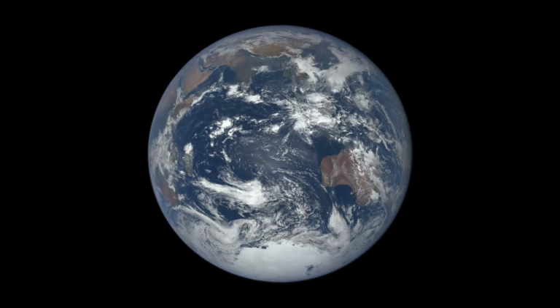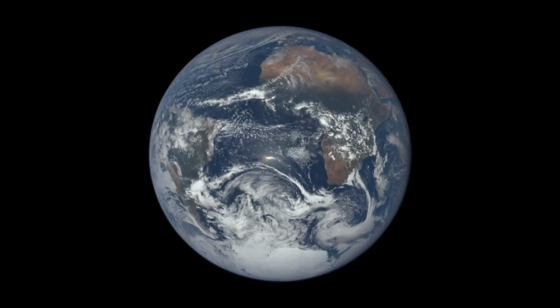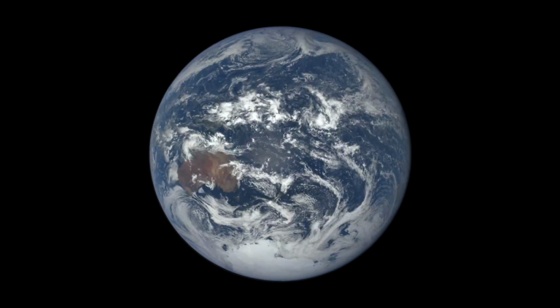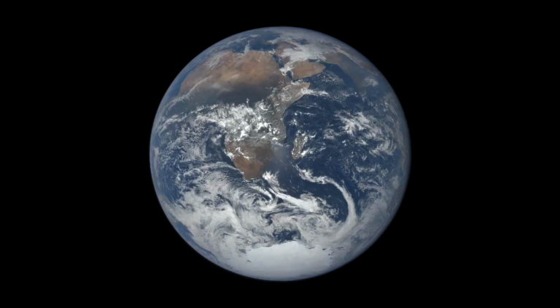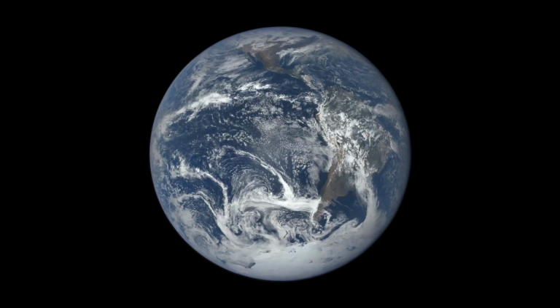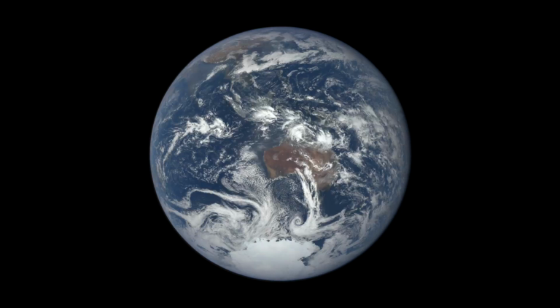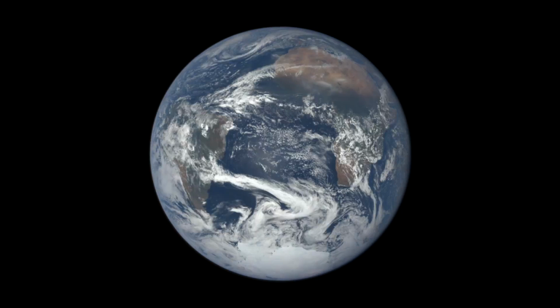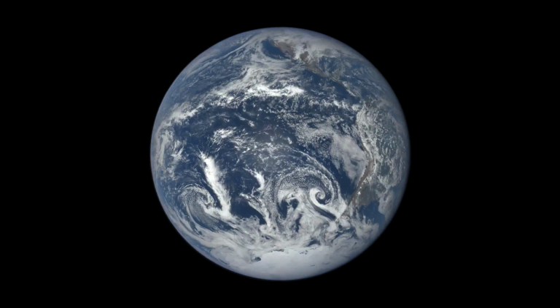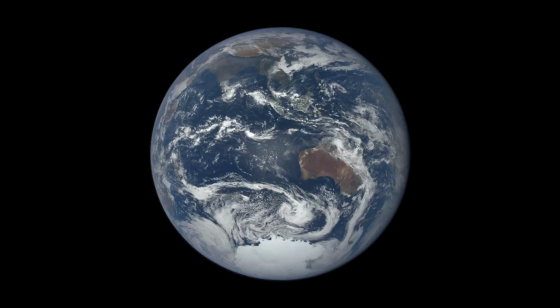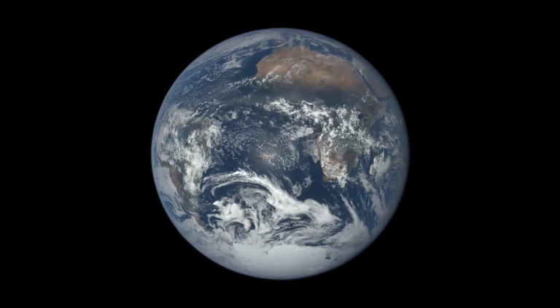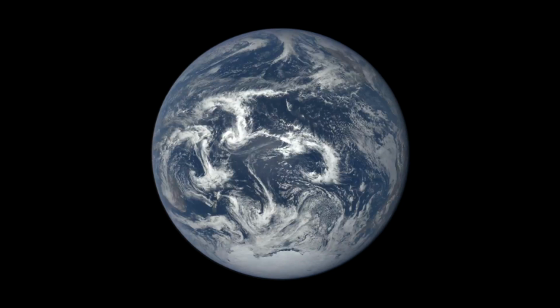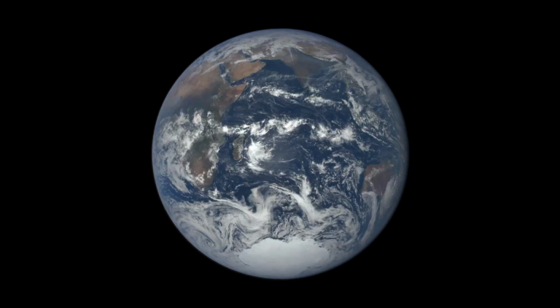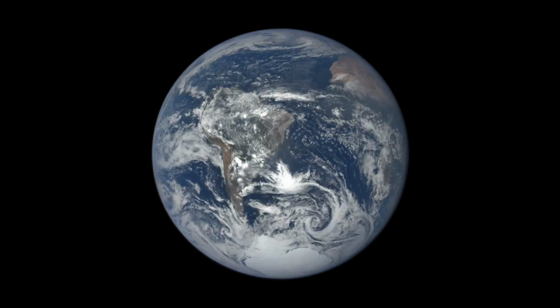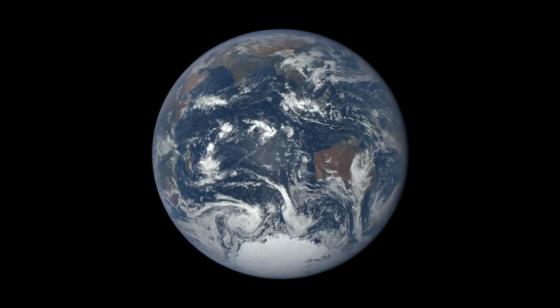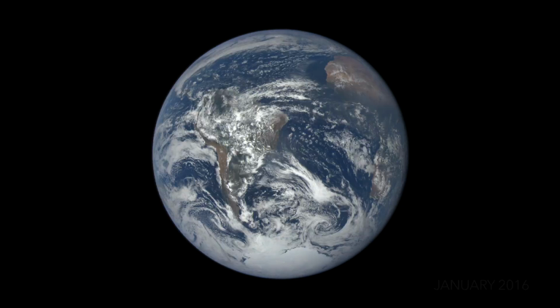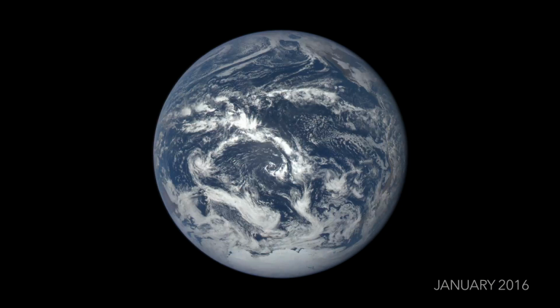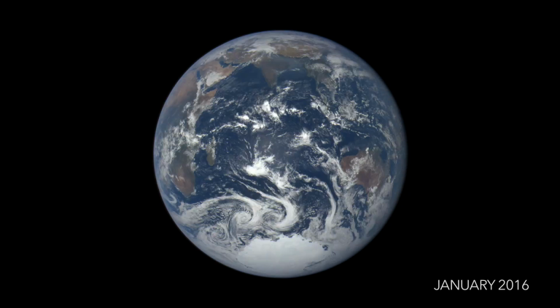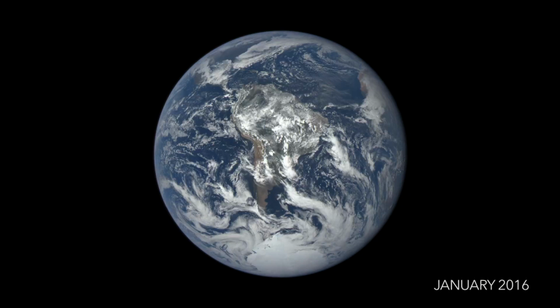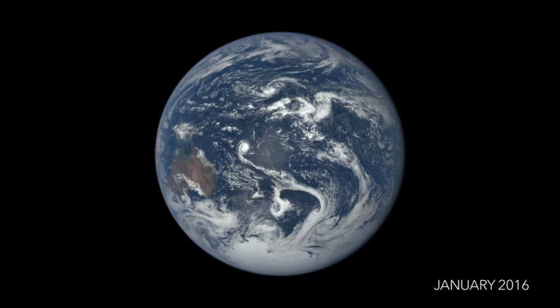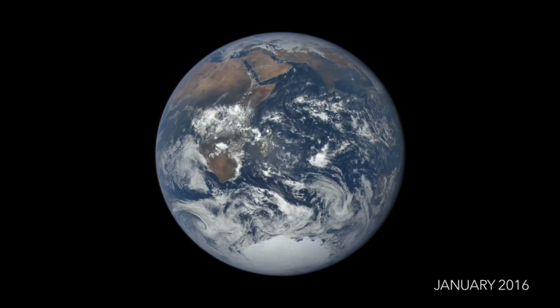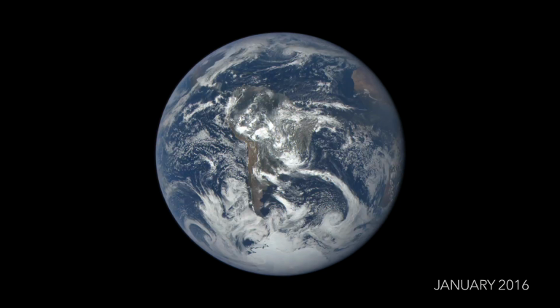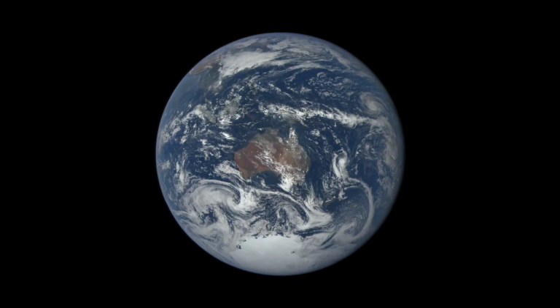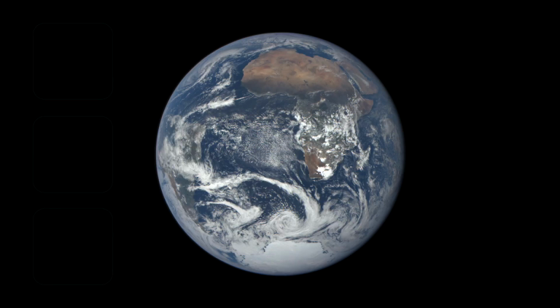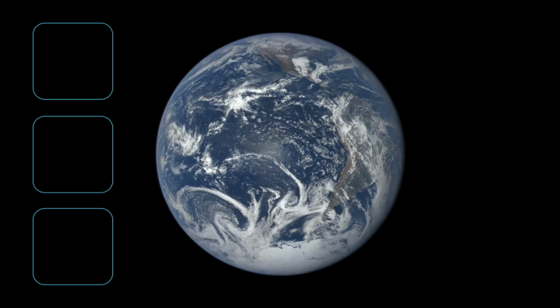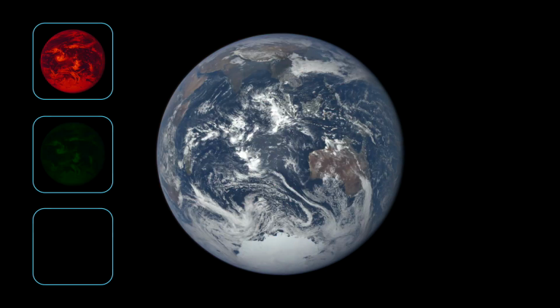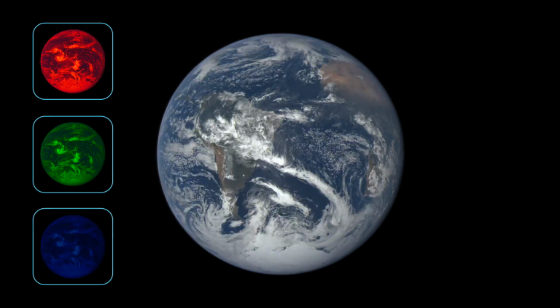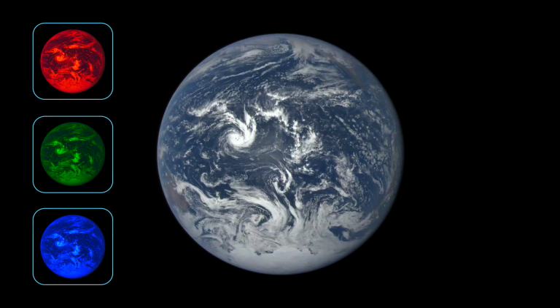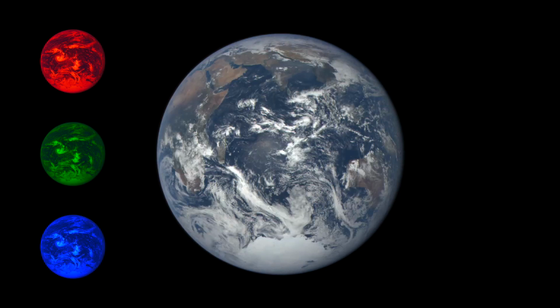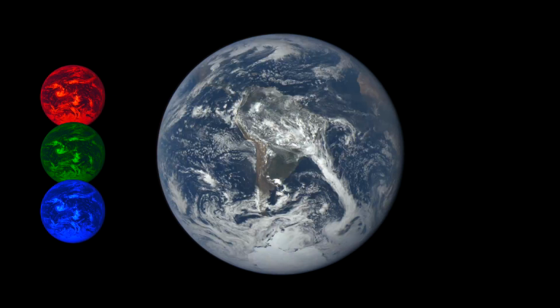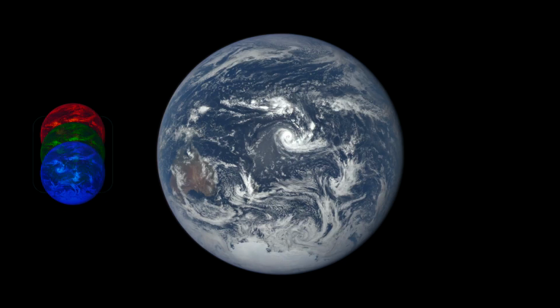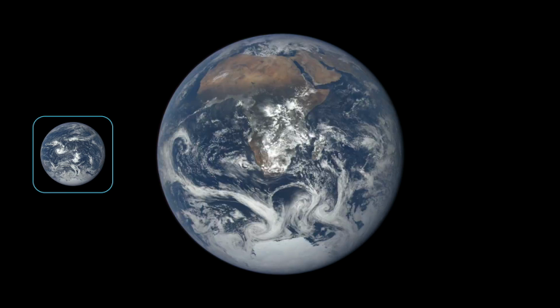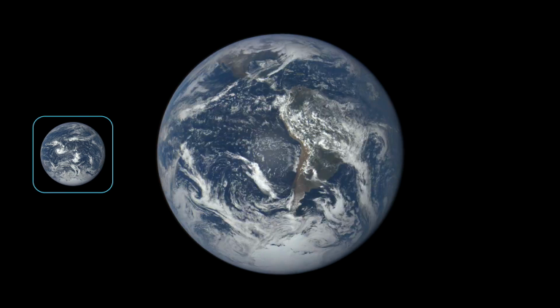The colors shown are a best estimate of what a human sitting at the location of EPIC would see. EPIC takes at least one set of images about every two hours. The camera records each set in ten different wavelengths, and at least three separate wavelengths — red, green, and blue — are combined to produce this color view.